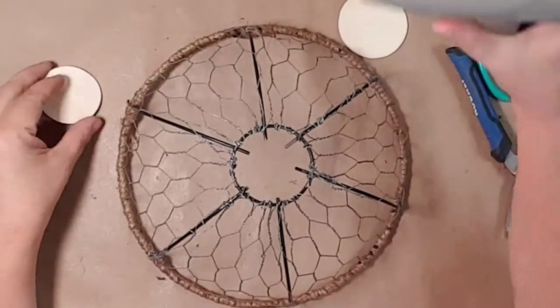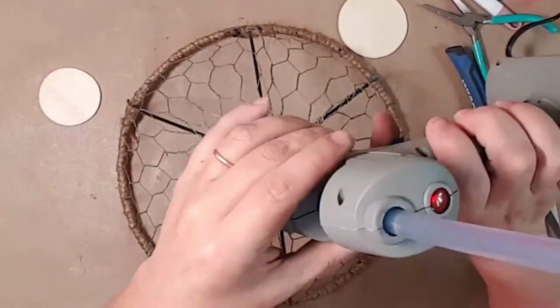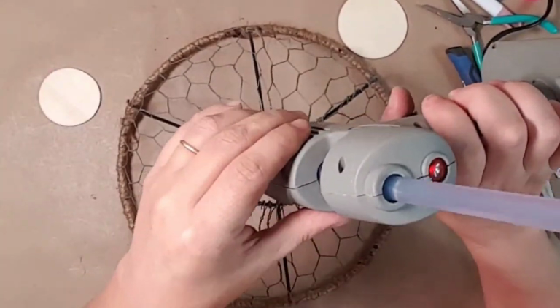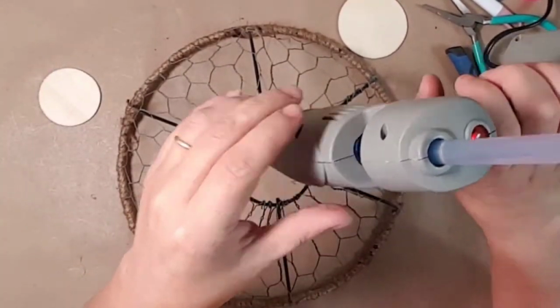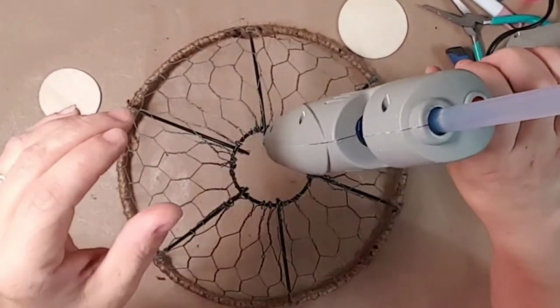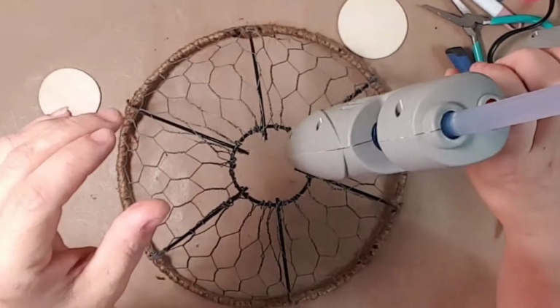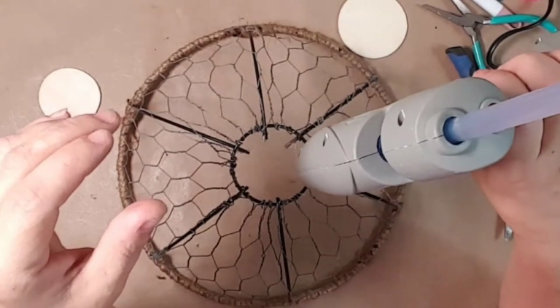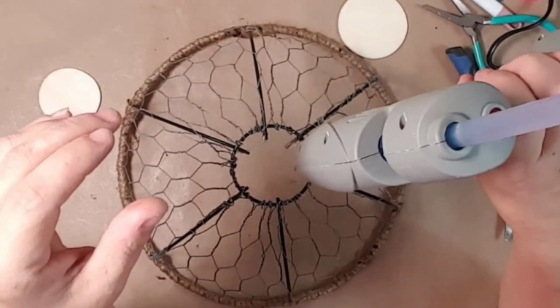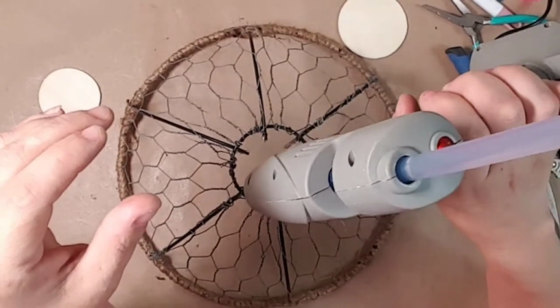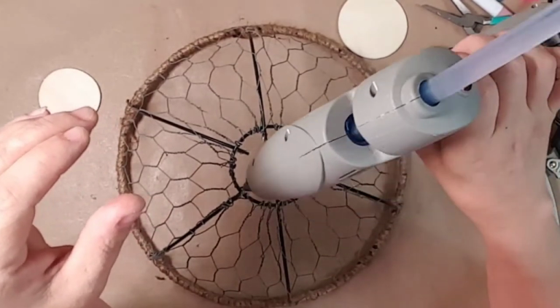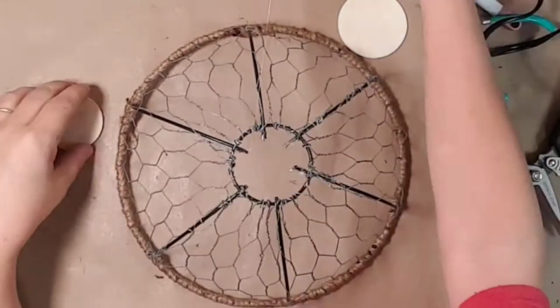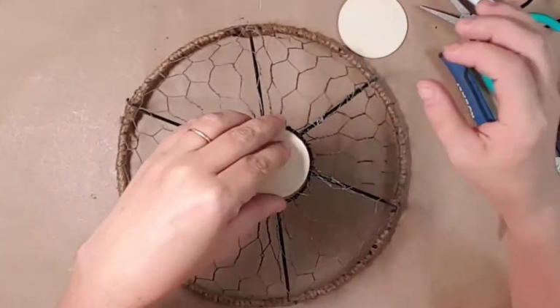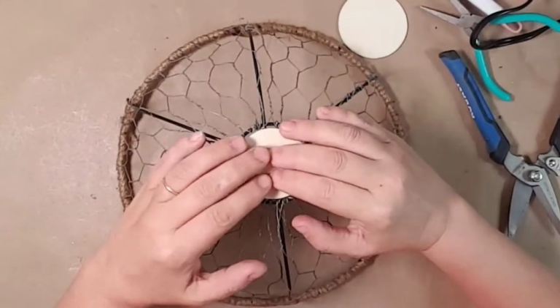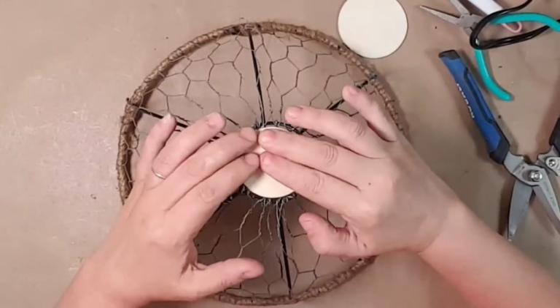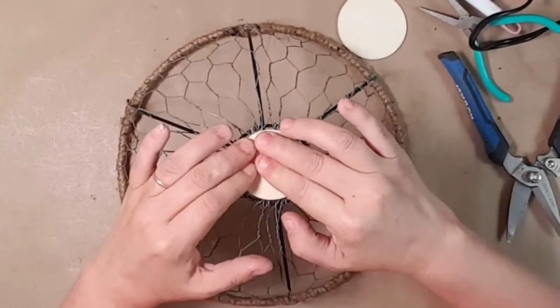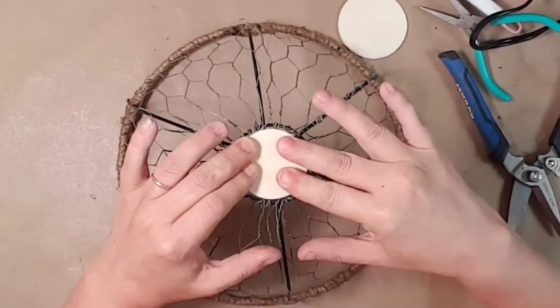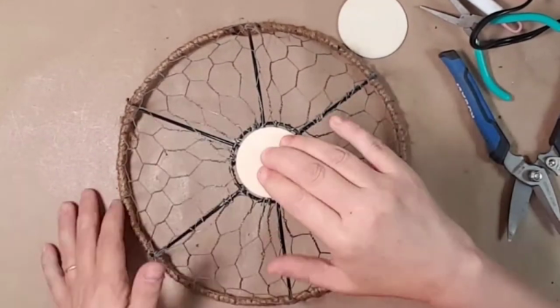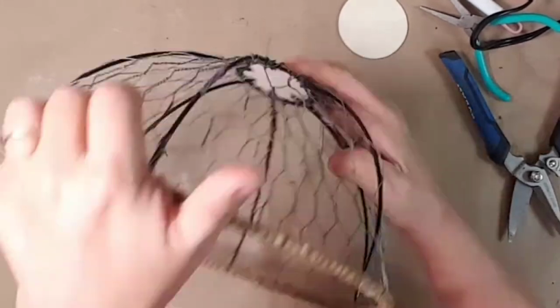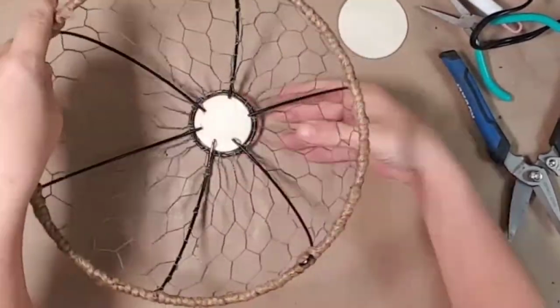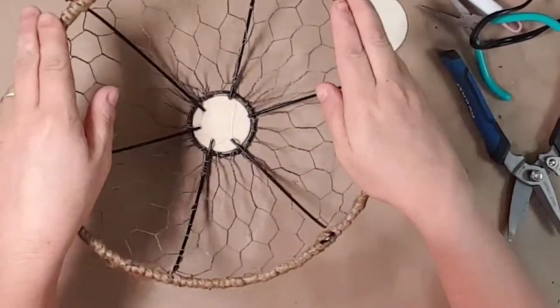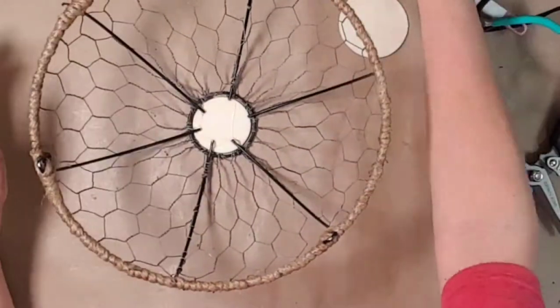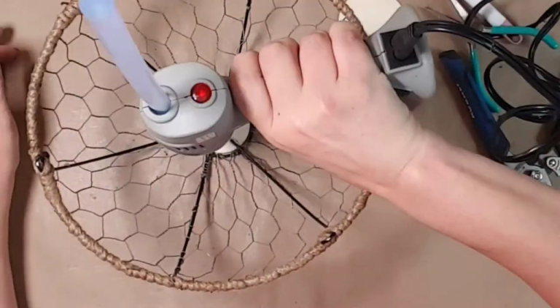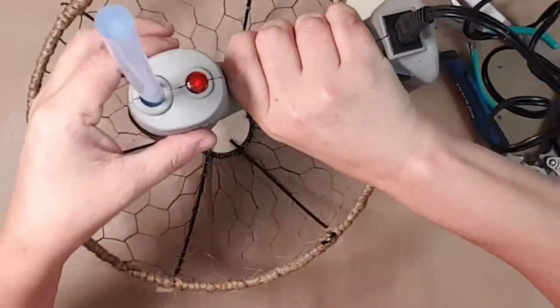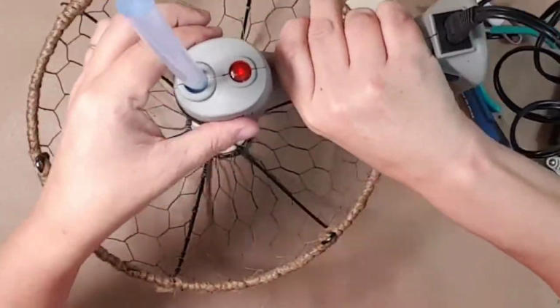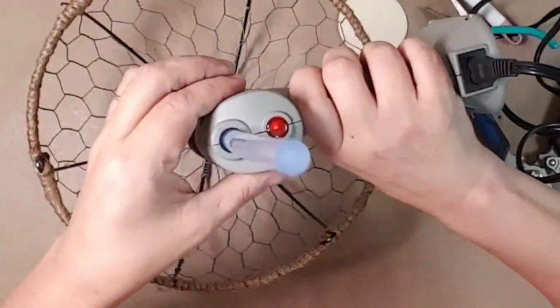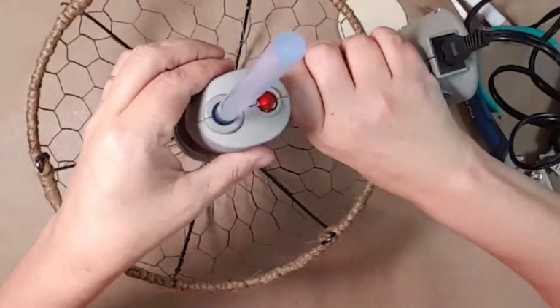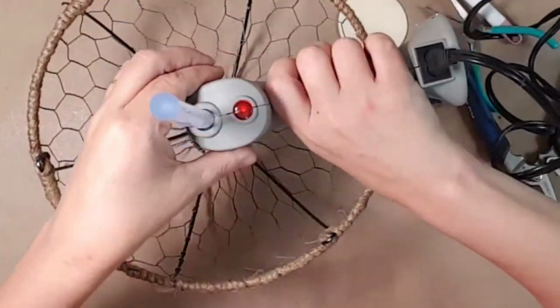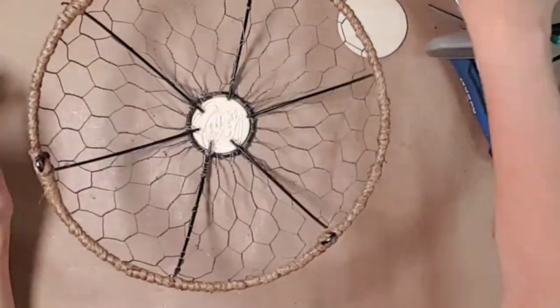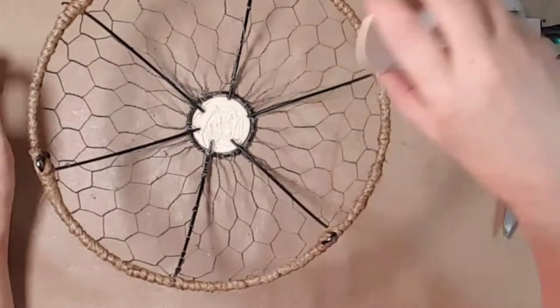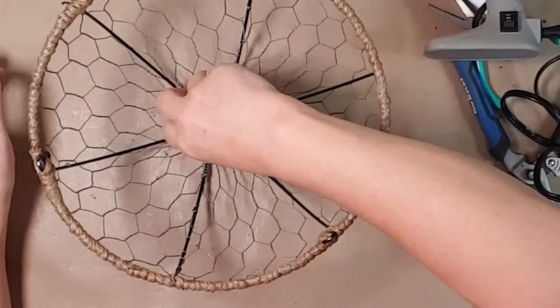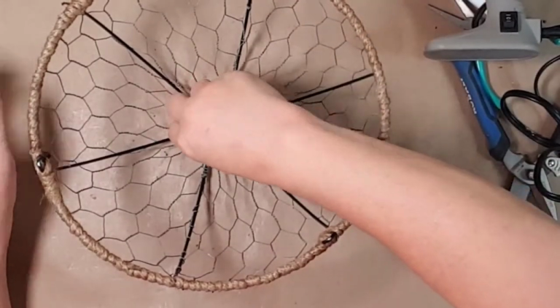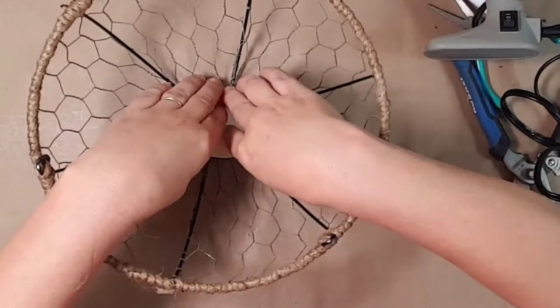For the bottom of the basket, I used two round pieces of wood. I couldn't find the same size round pieces, so I glued the smaller one to the middle on the bottom side of the basket and the larger one on the top.